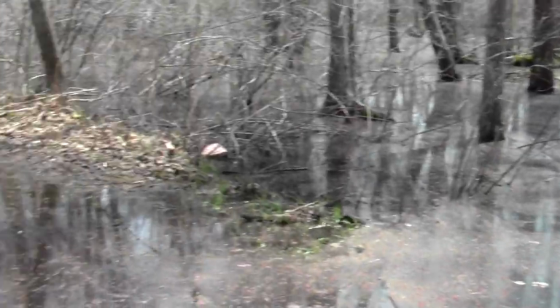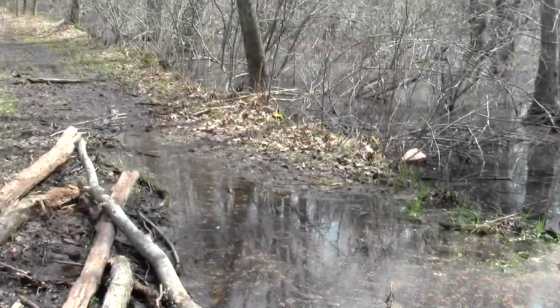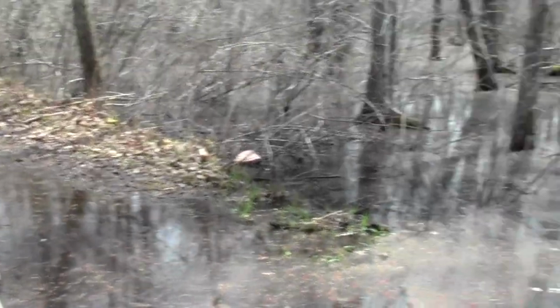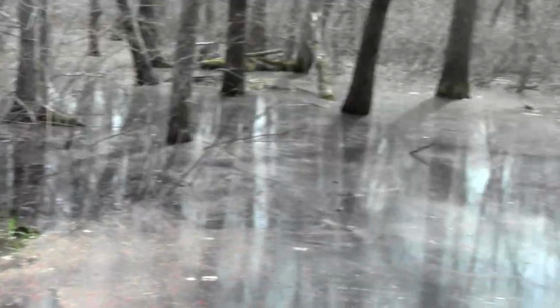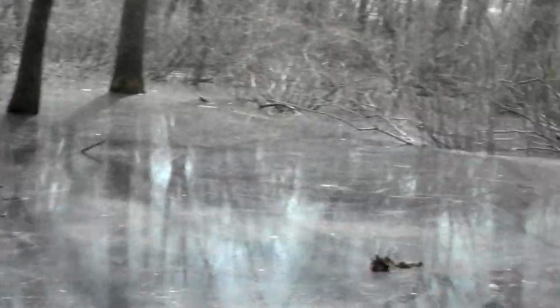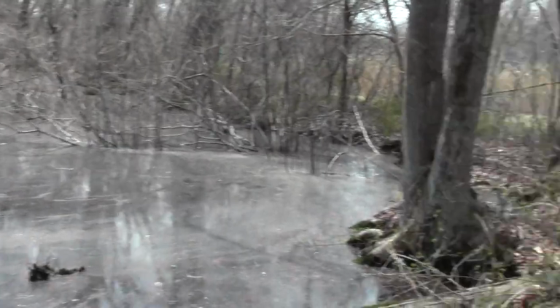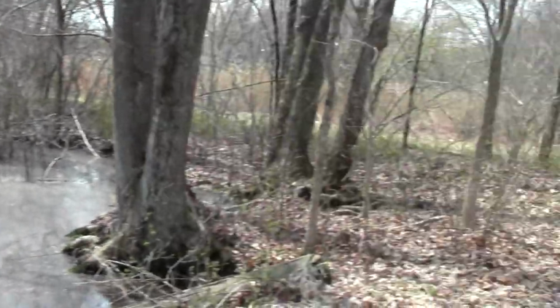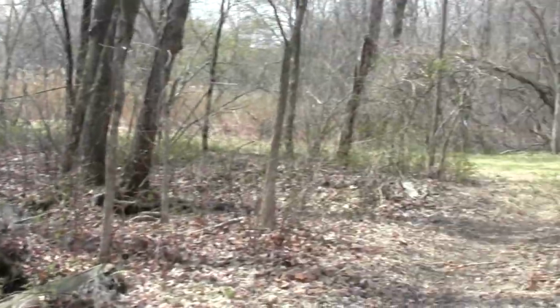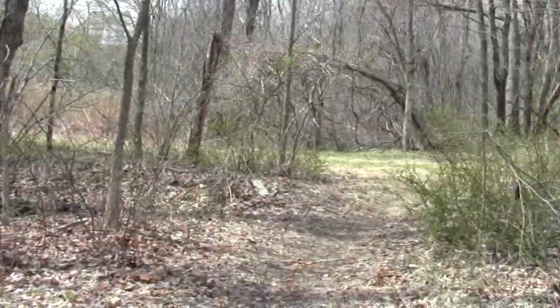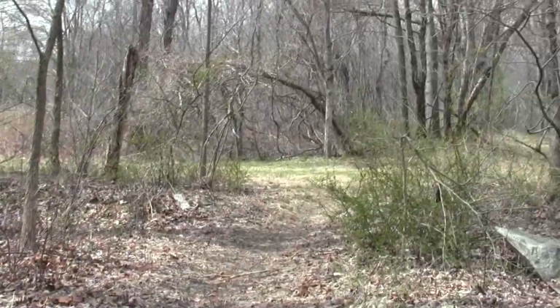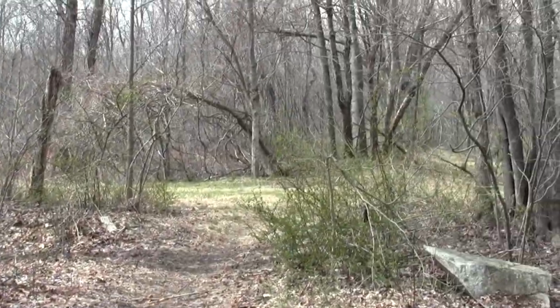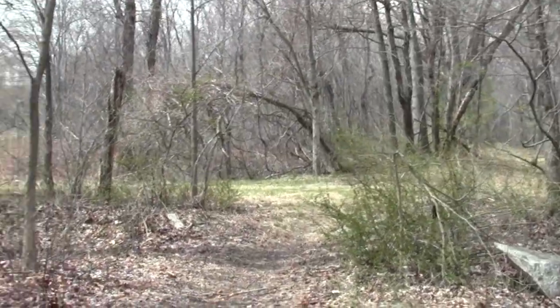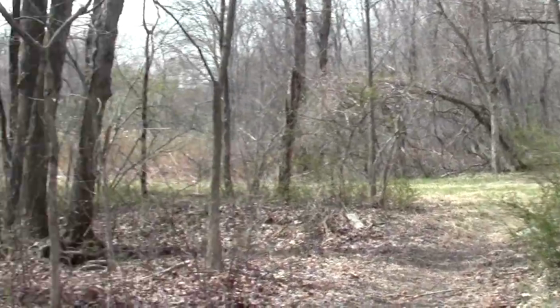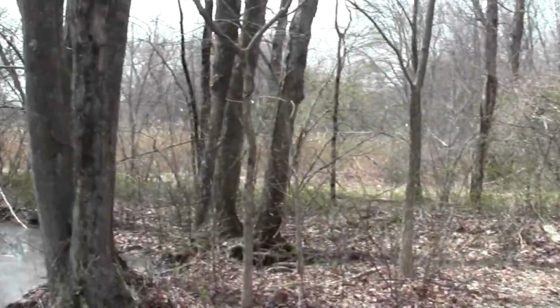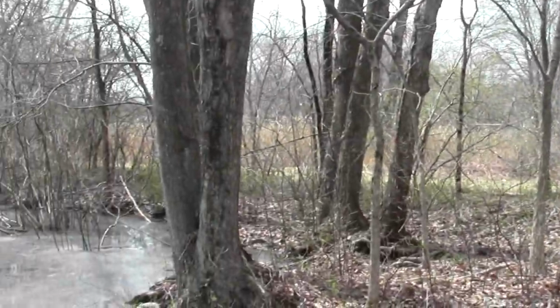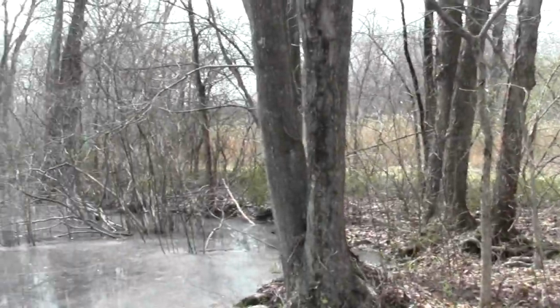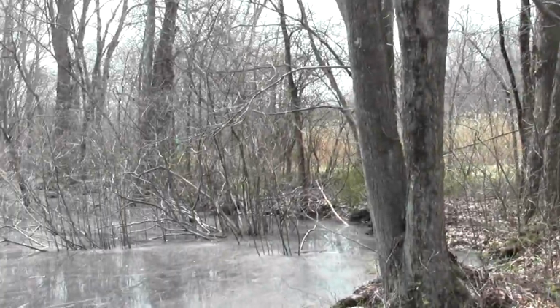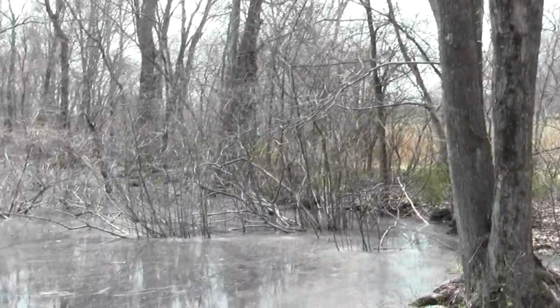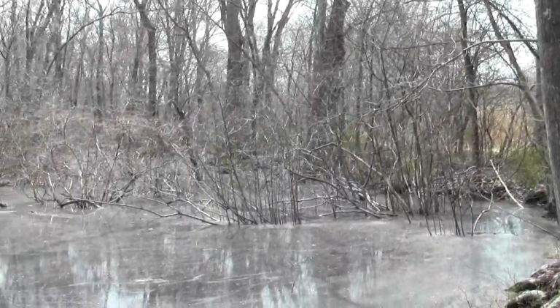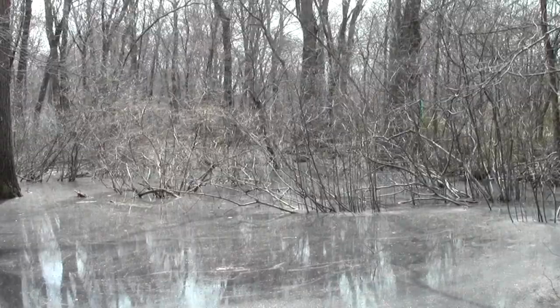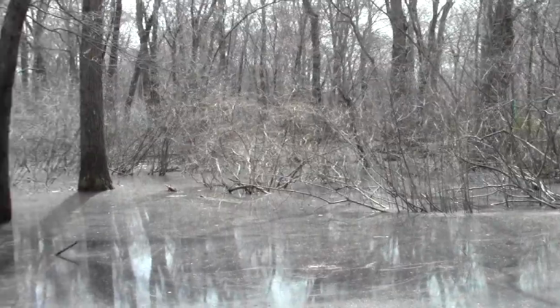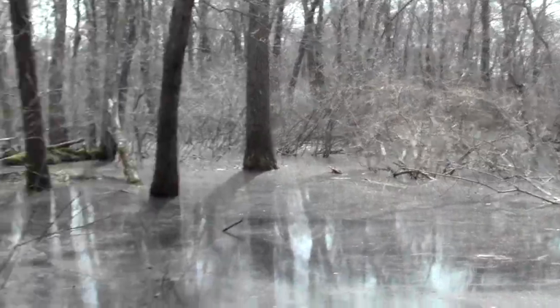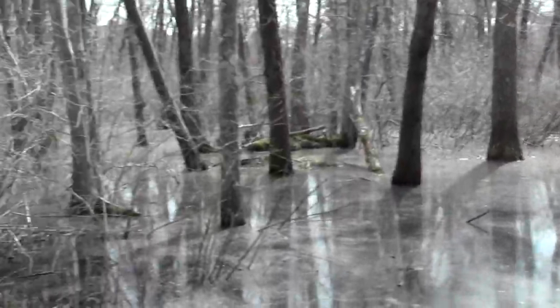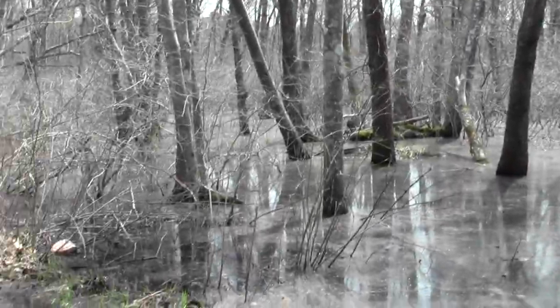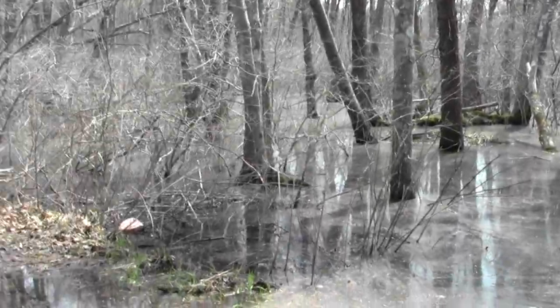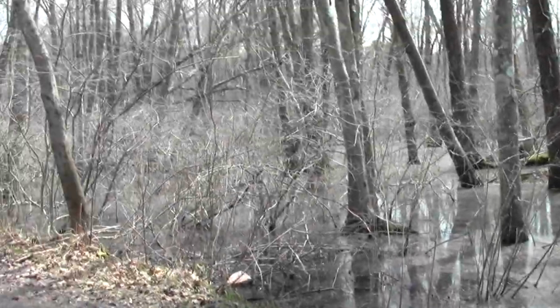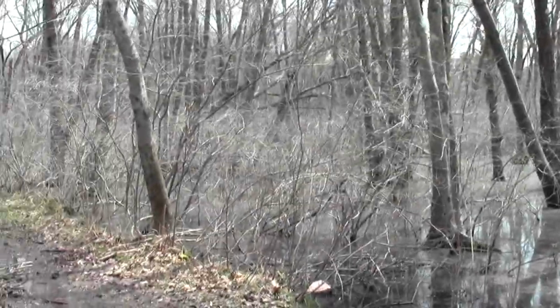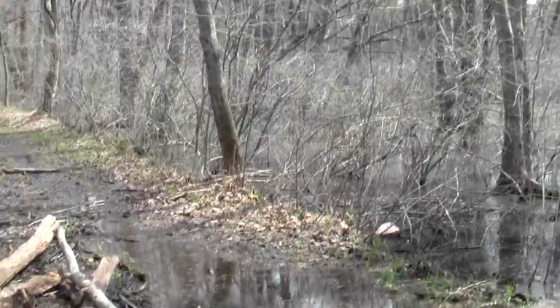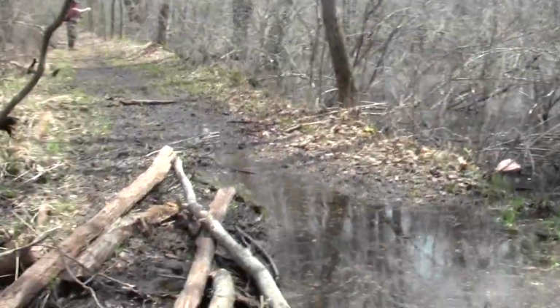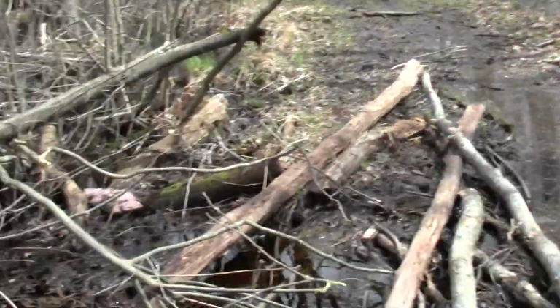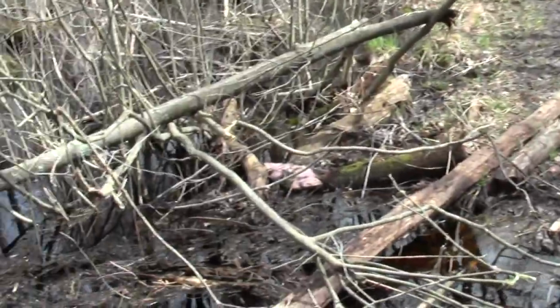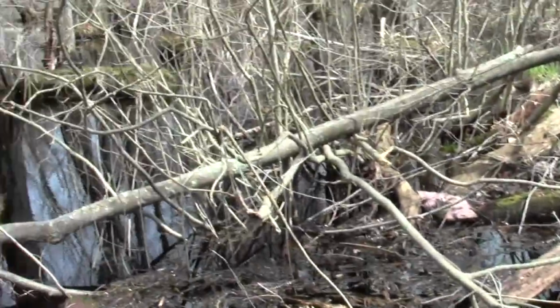This is an amazing concentration of different bird species along here. The mix of ecotones seems to be doing the trick — abundant food options.